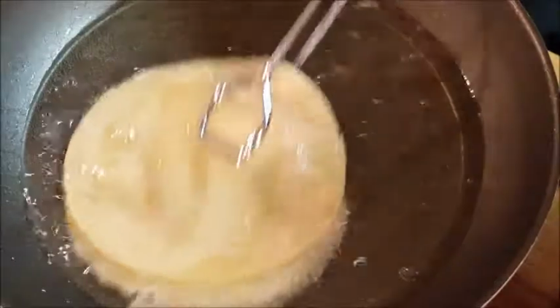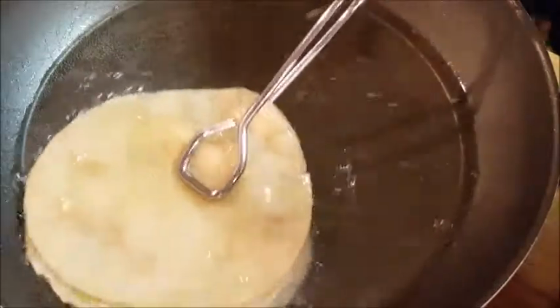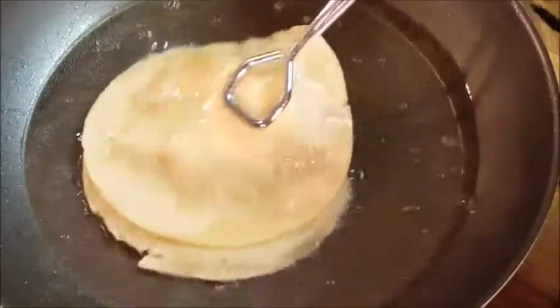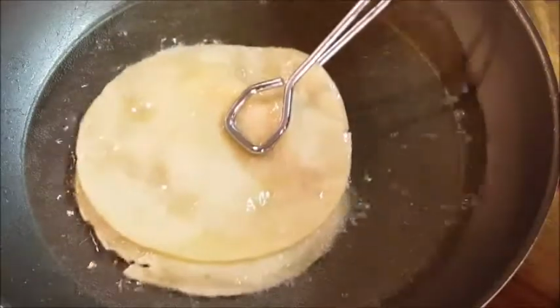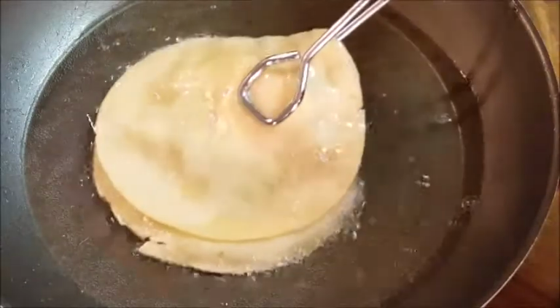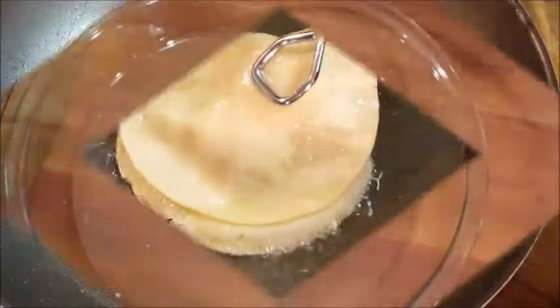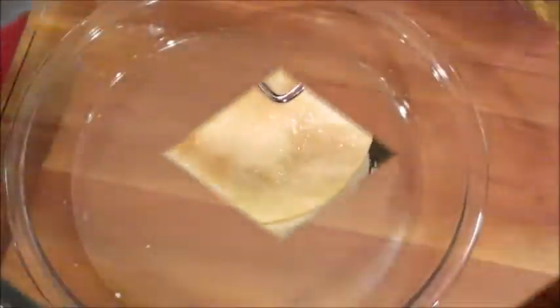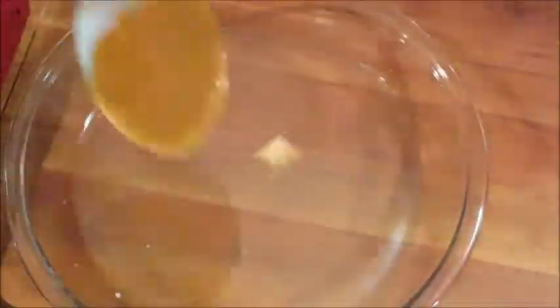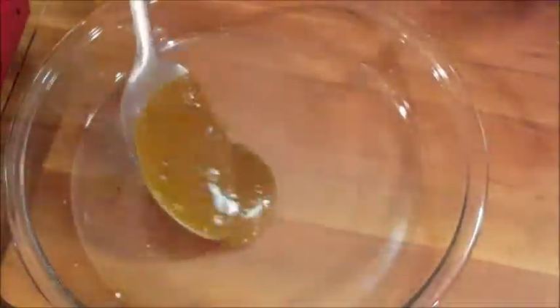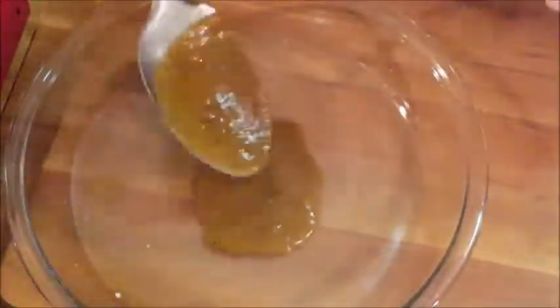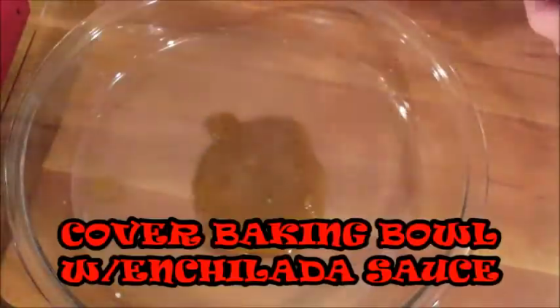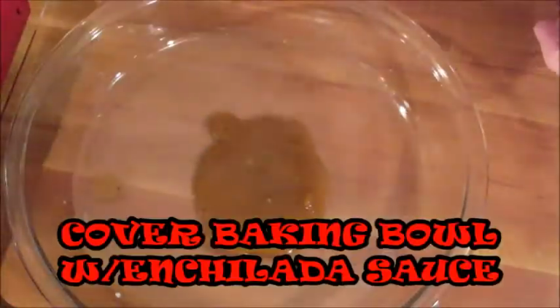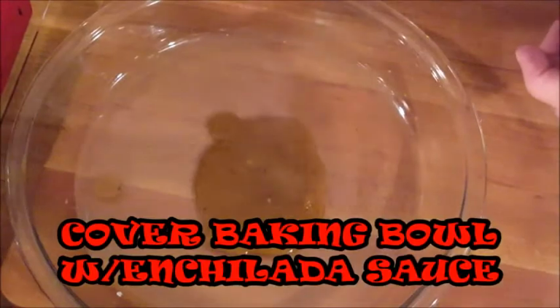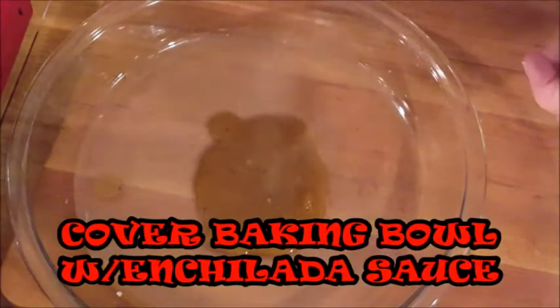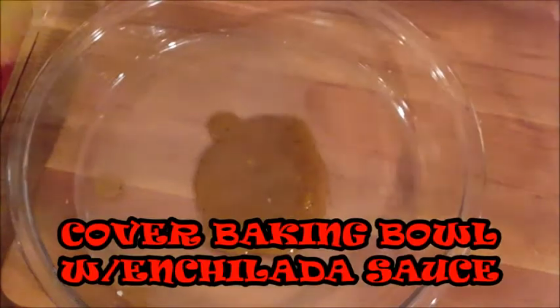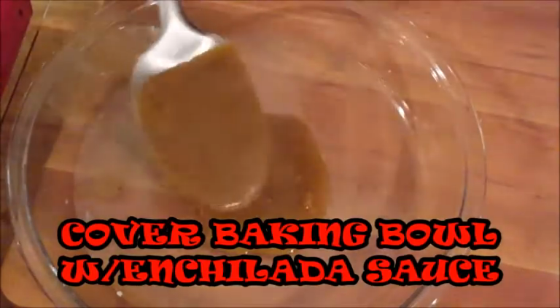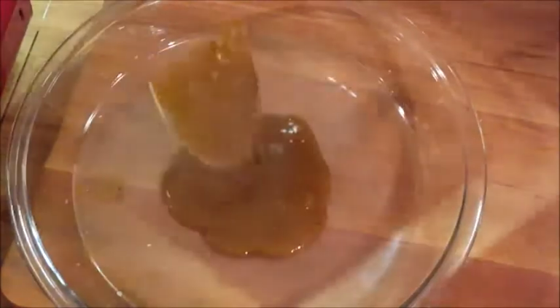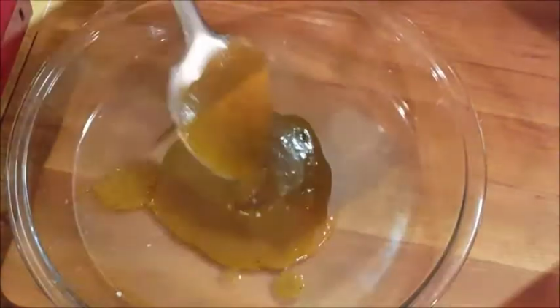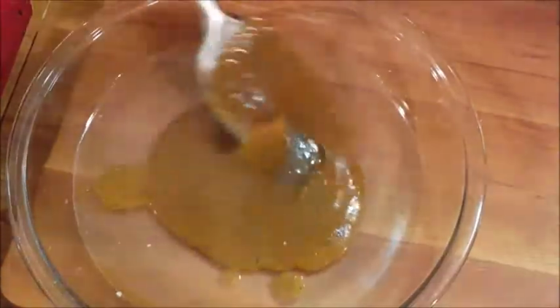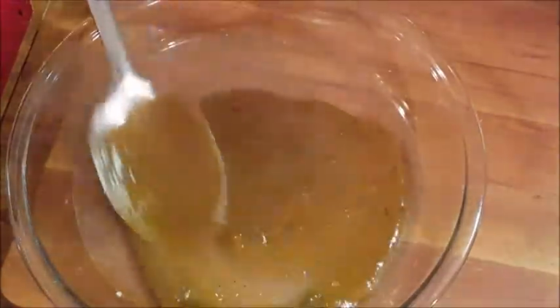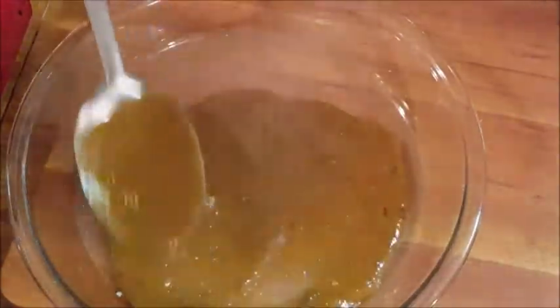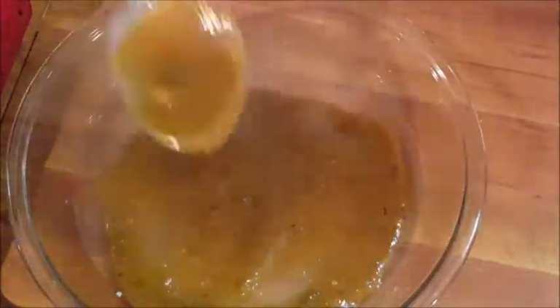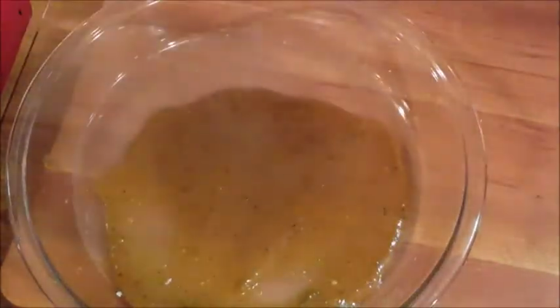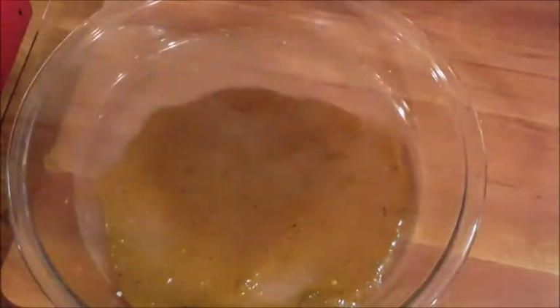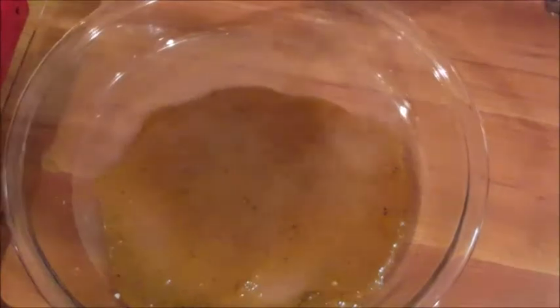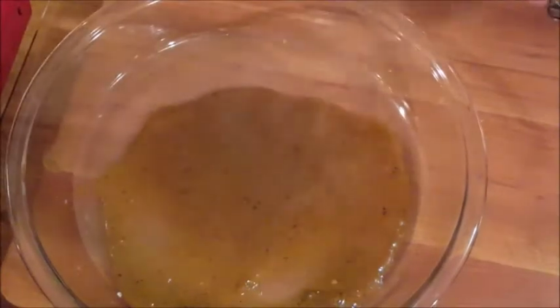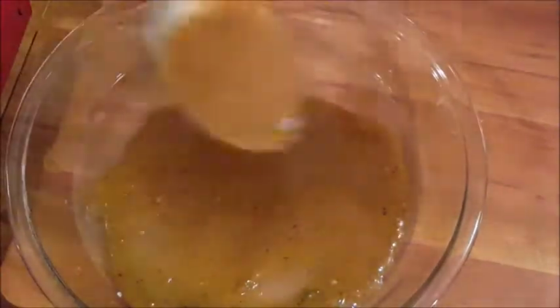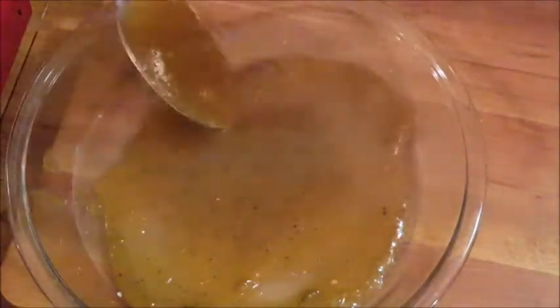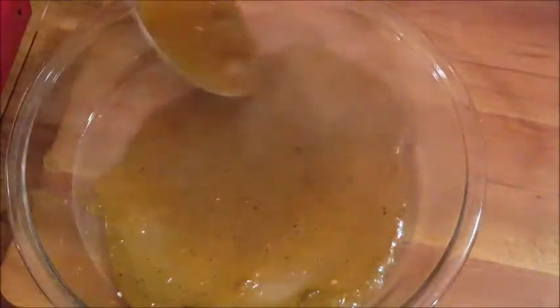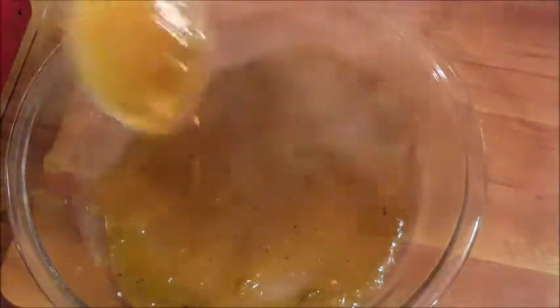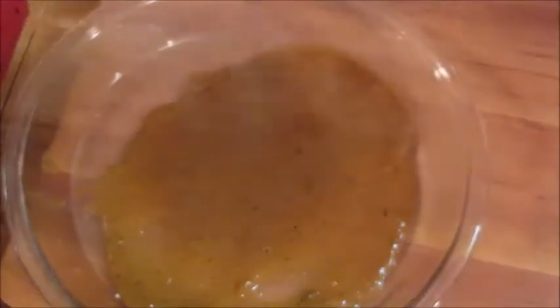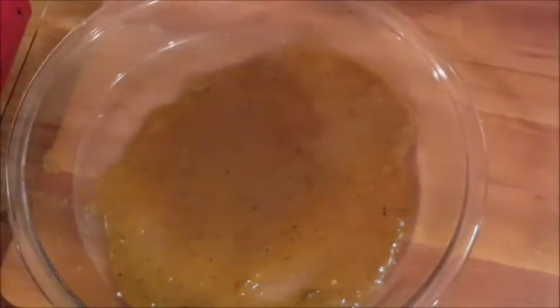Set the tortillas on a plate until you're ready to assemble your enchiladas. Then take a baking dish and cover the bottom with your jalapeño sauce that I made — be sure and check out that video, this stuff is fantastic.